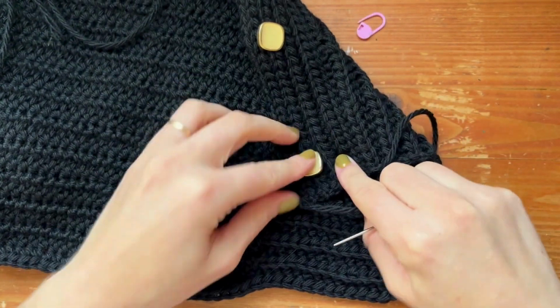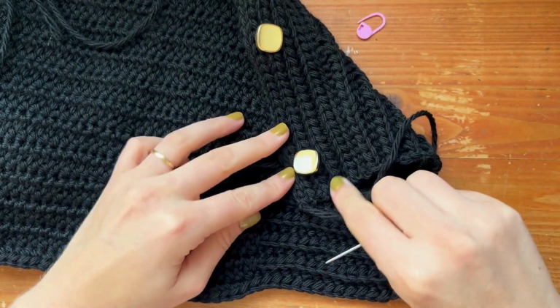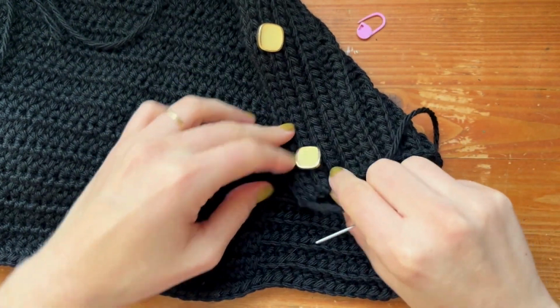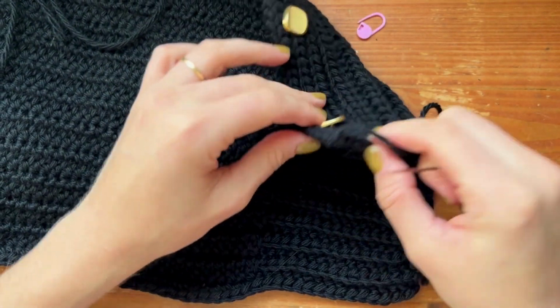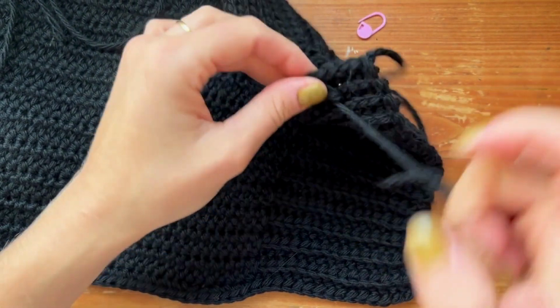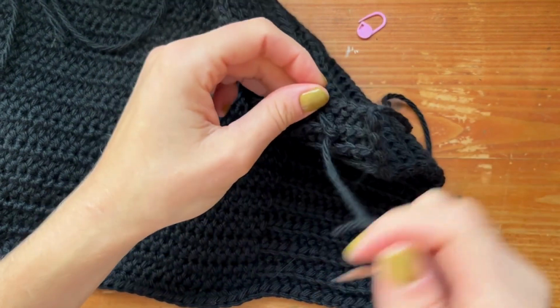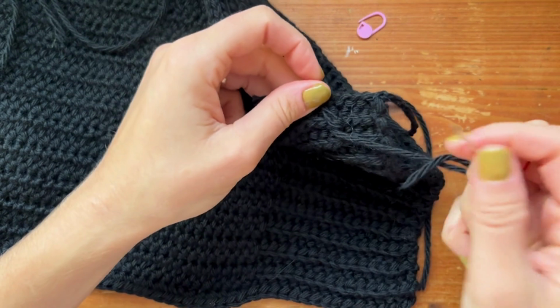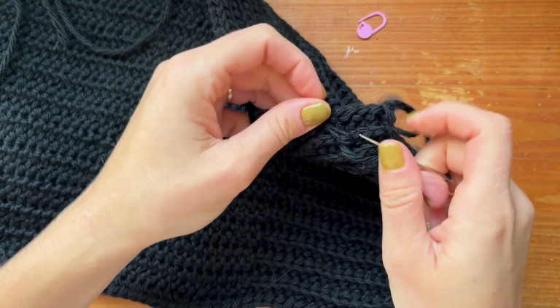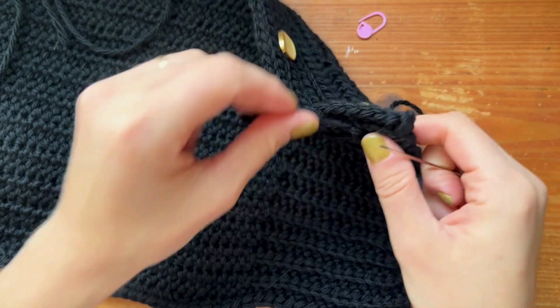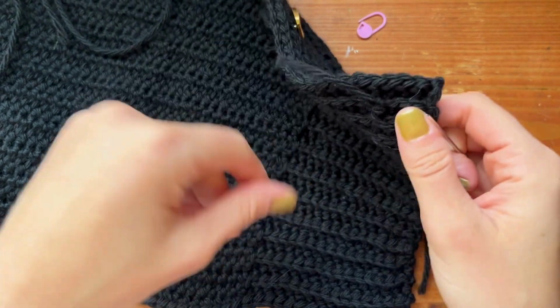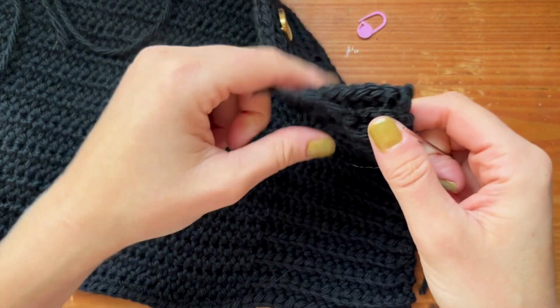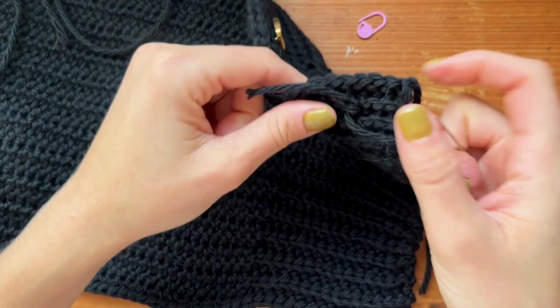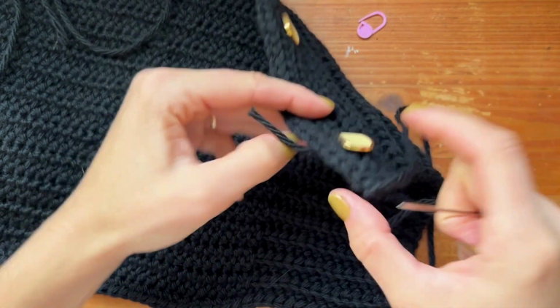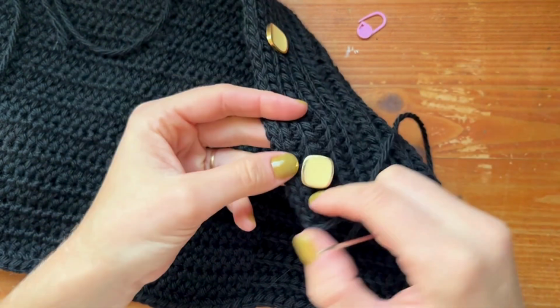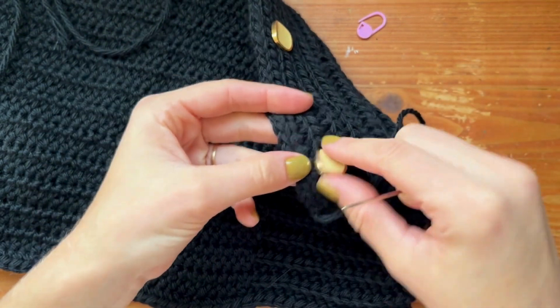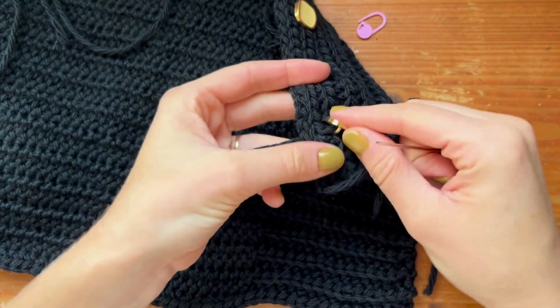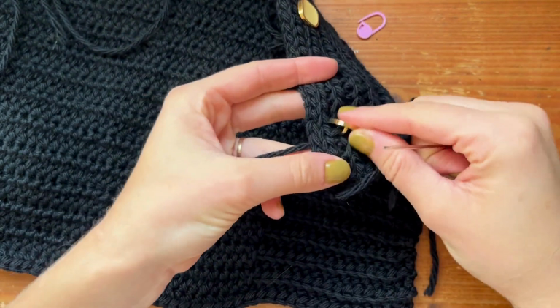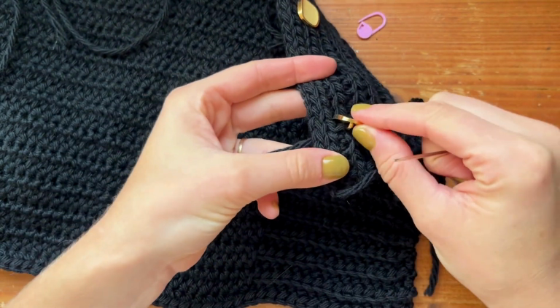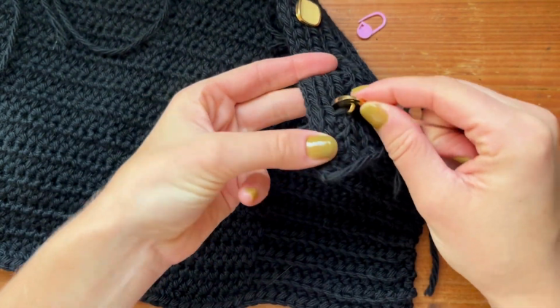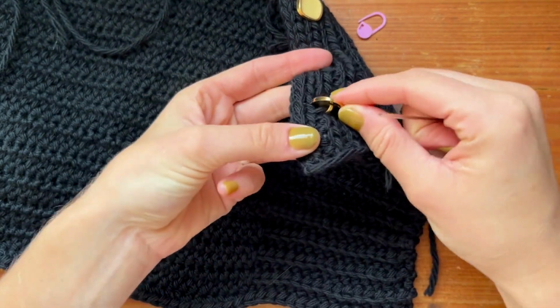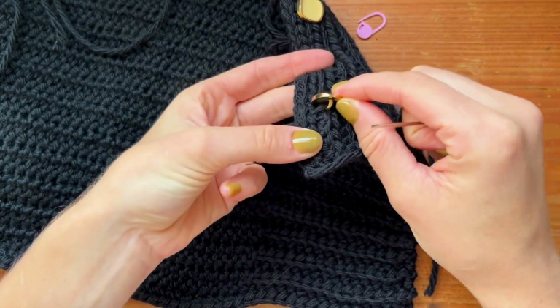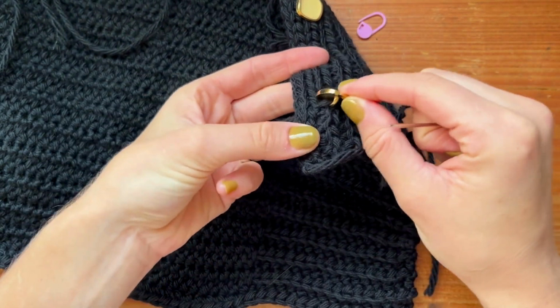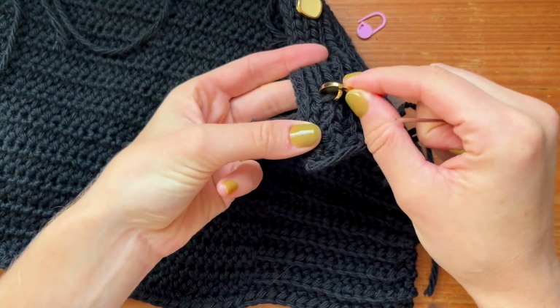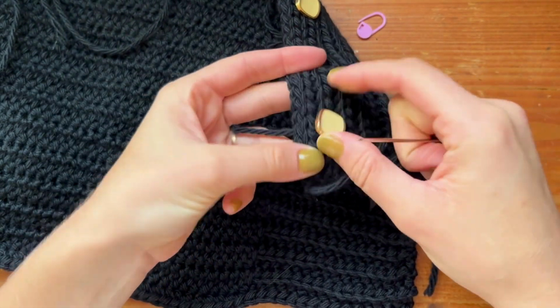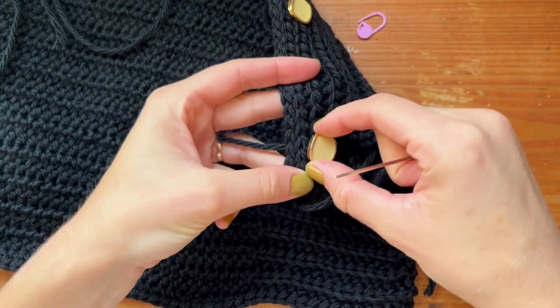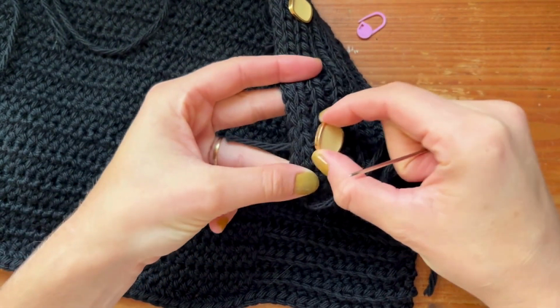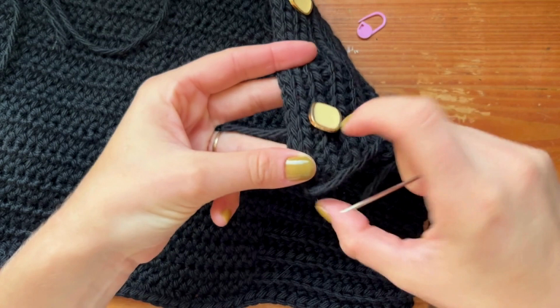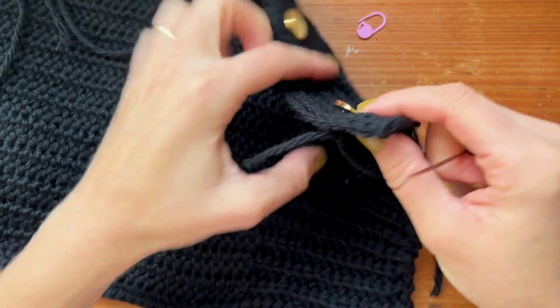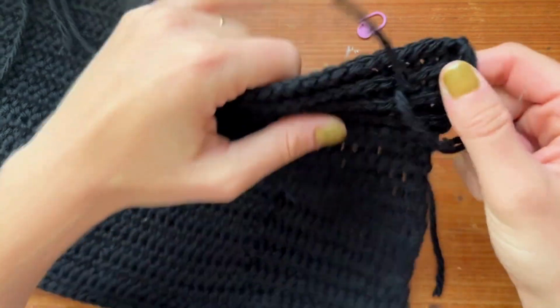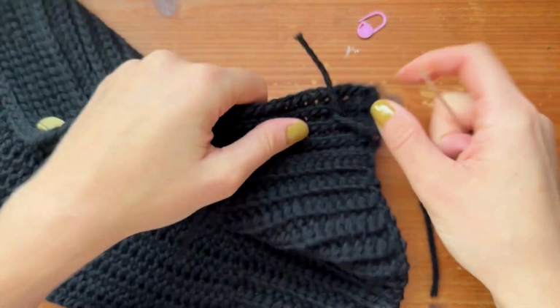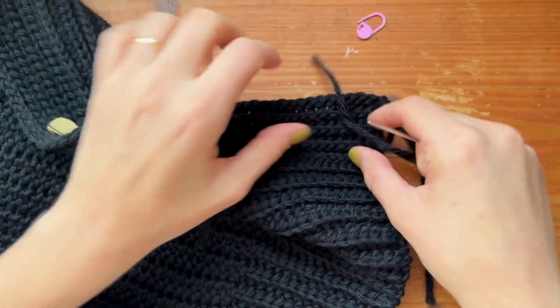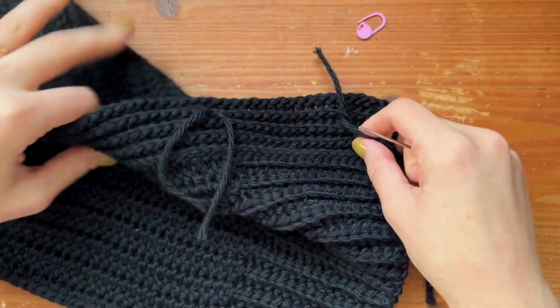My button's pretty secure. You can do that as many times as you want, and you can test it by pulling on your button. My button feels rather secure.